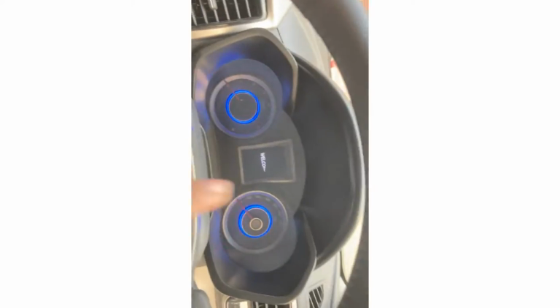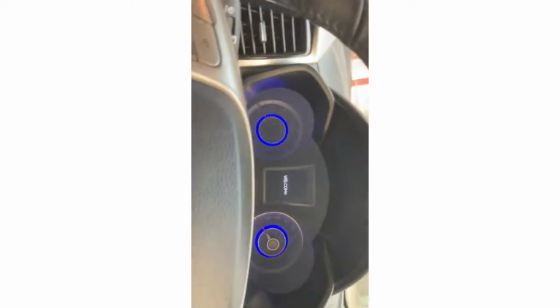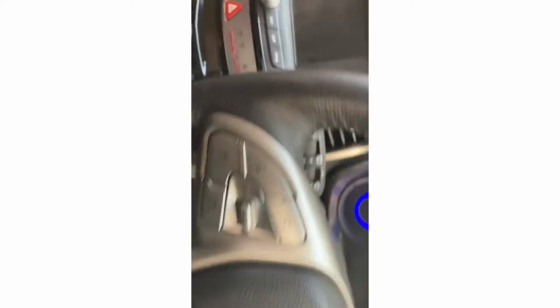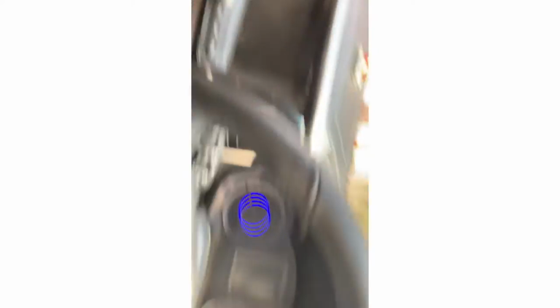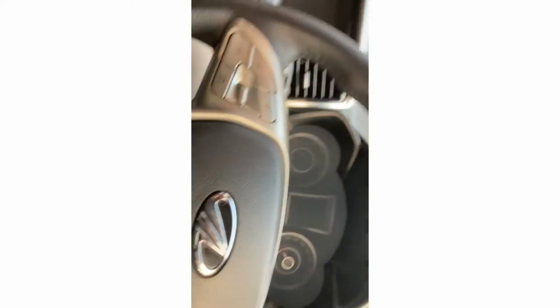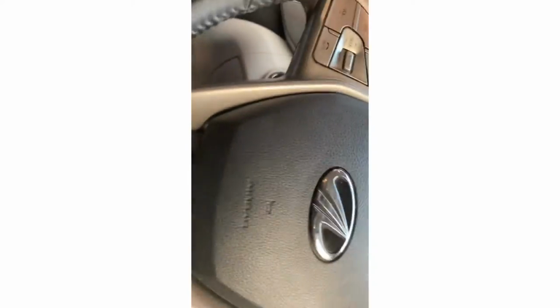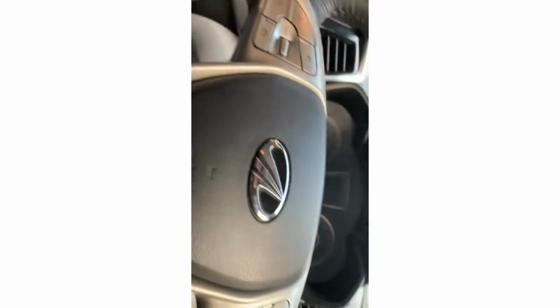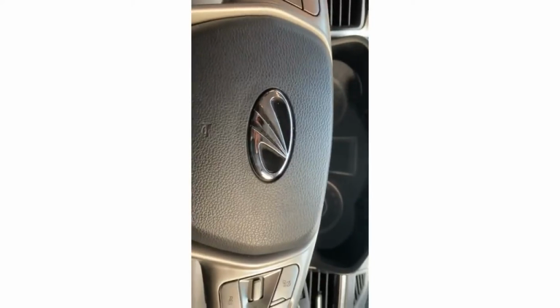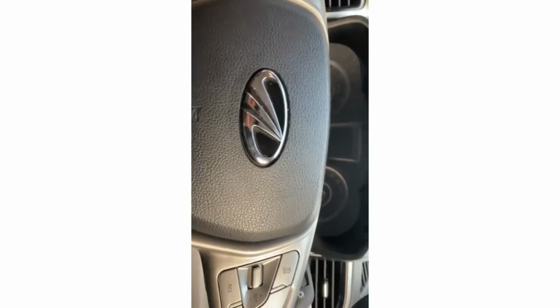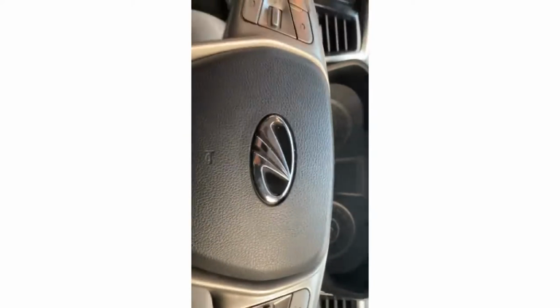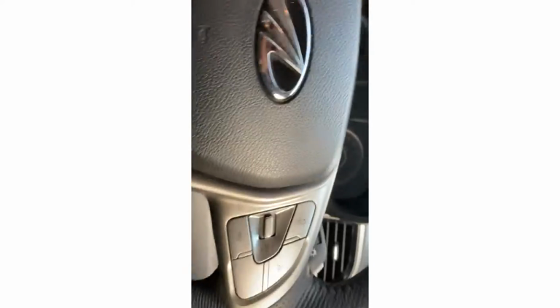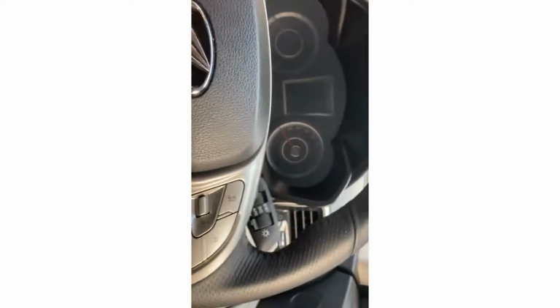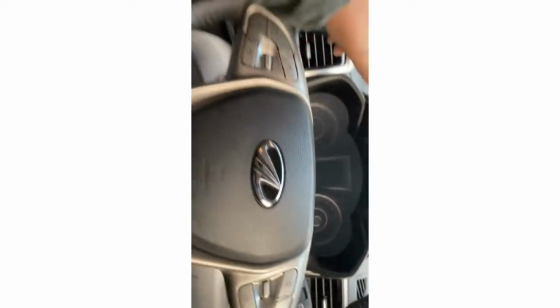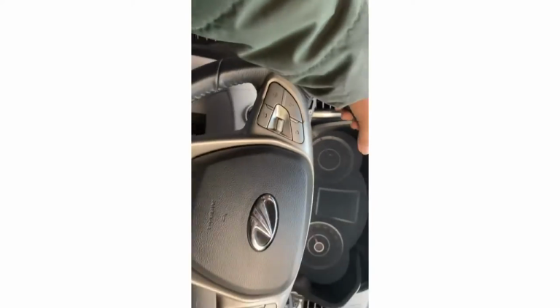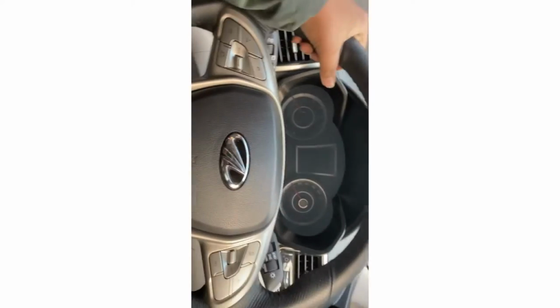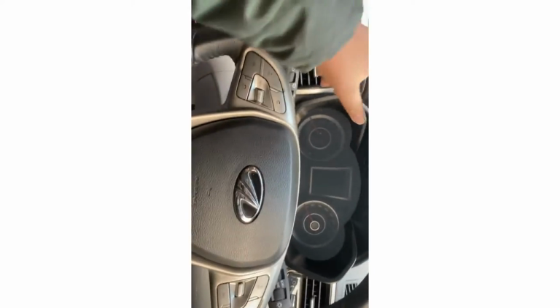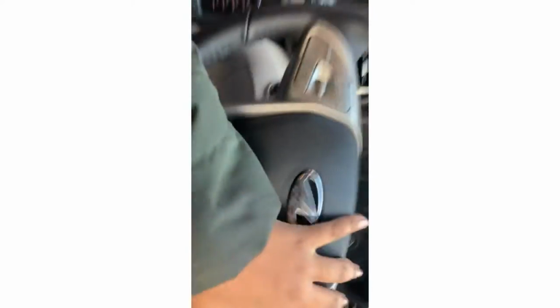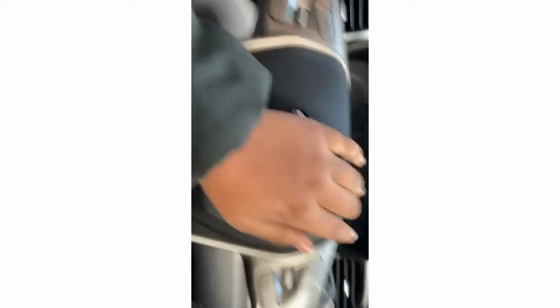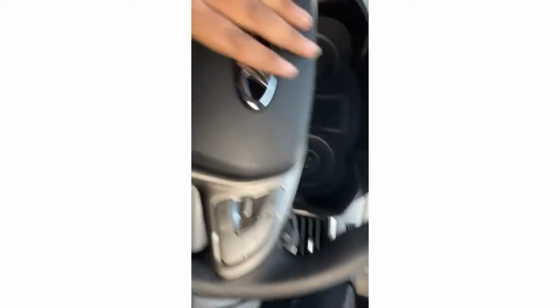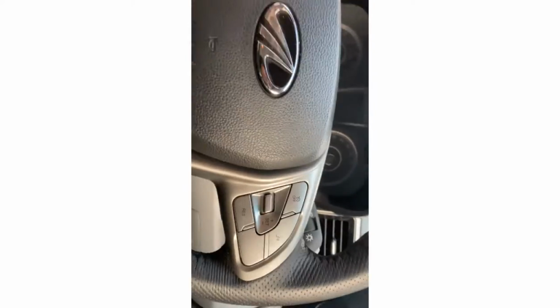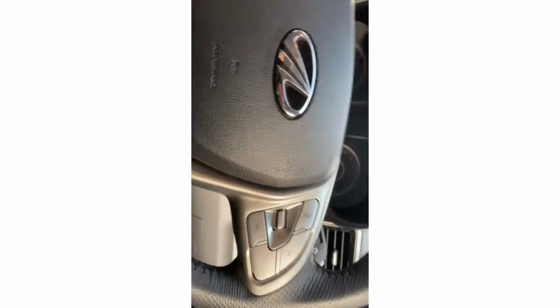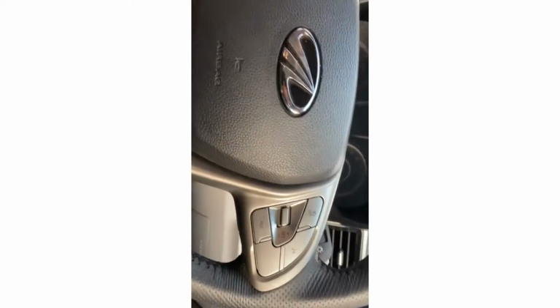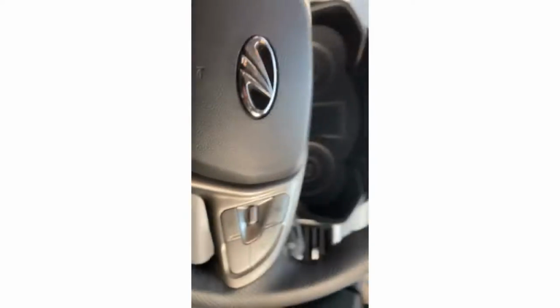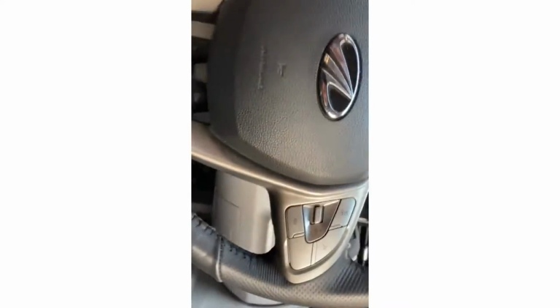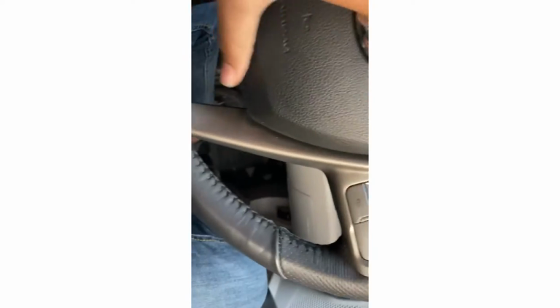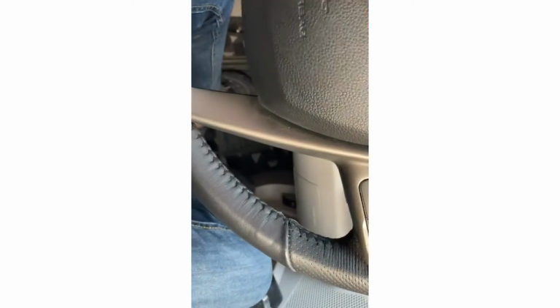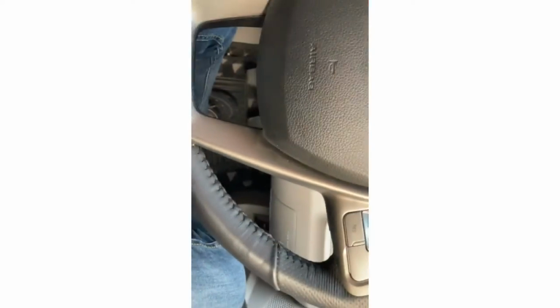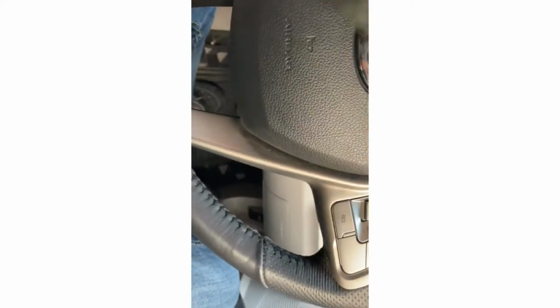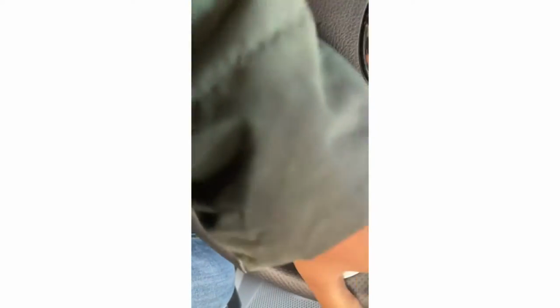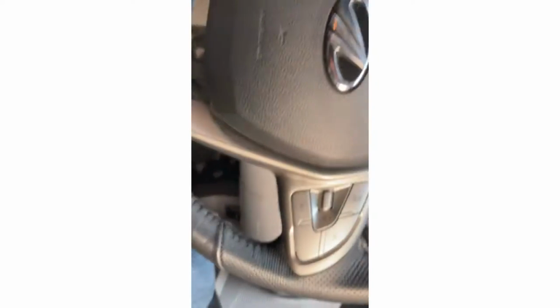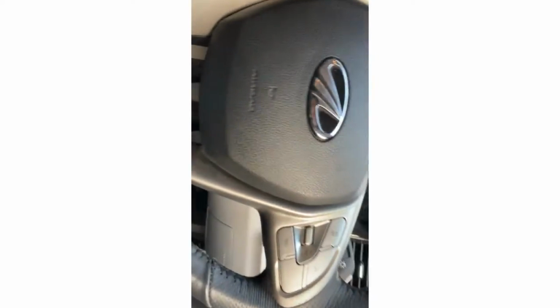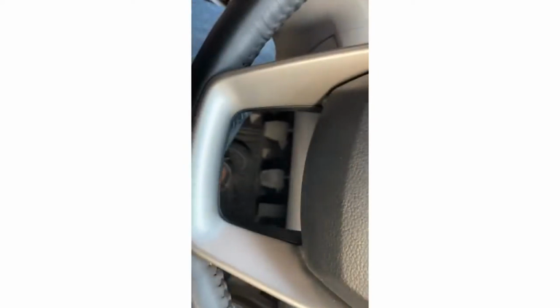This looks quite nice. Let me show you when we open the door — so this actually looks nice. First let me show you the interior. This is how the steering looks — it's quite nice, it's a little bit big.